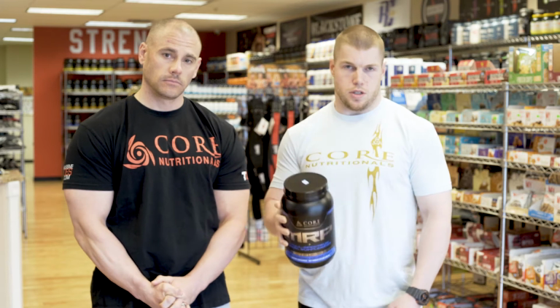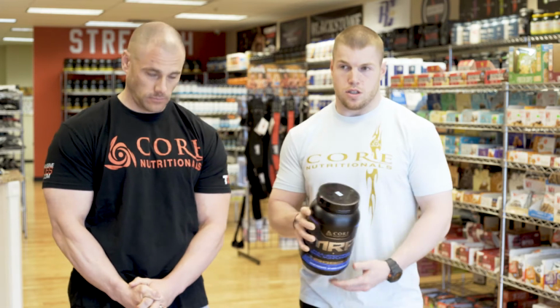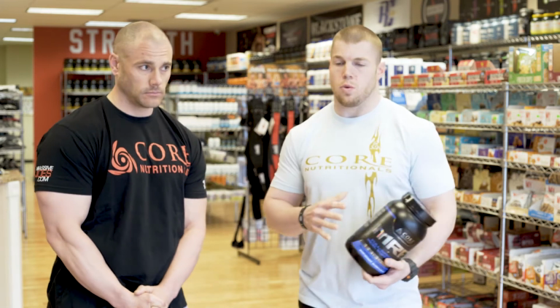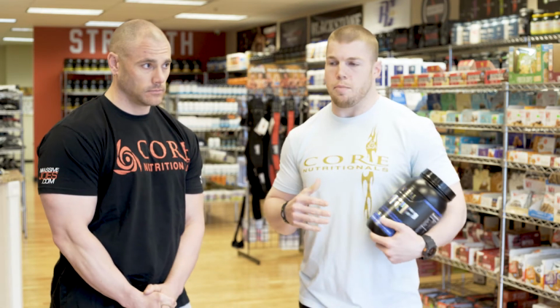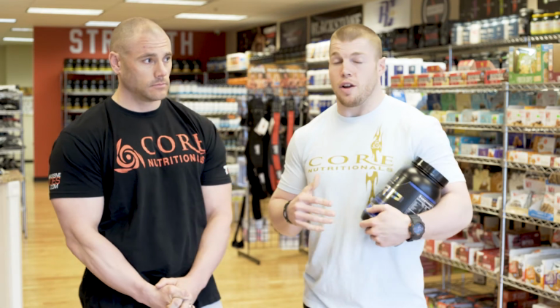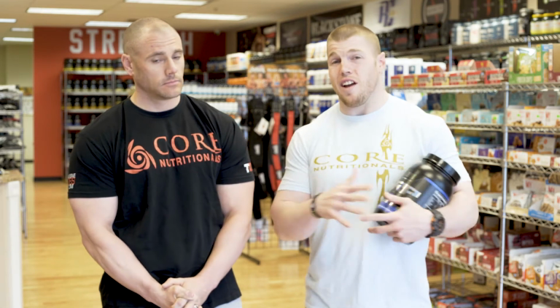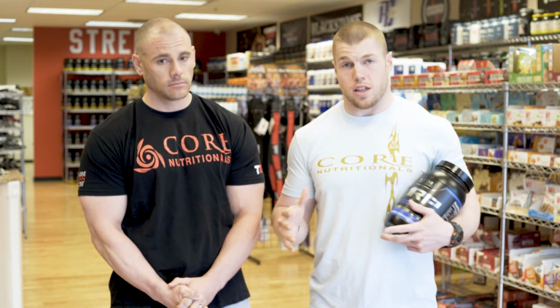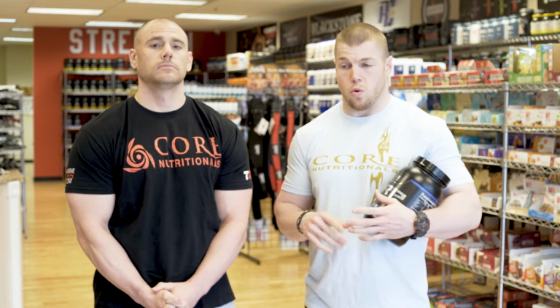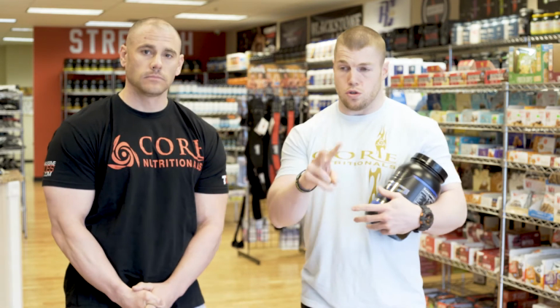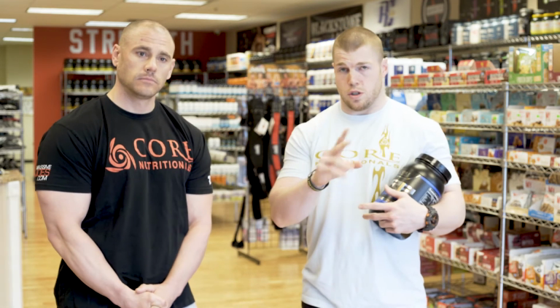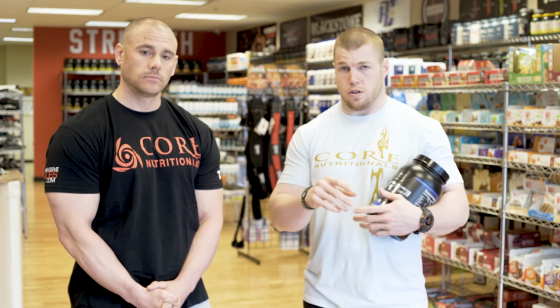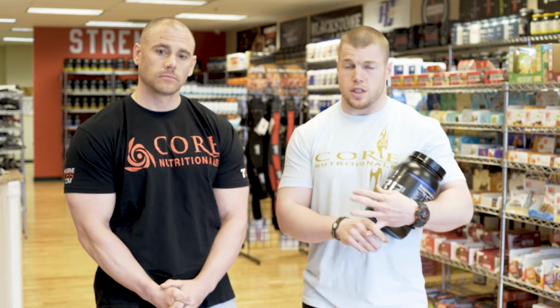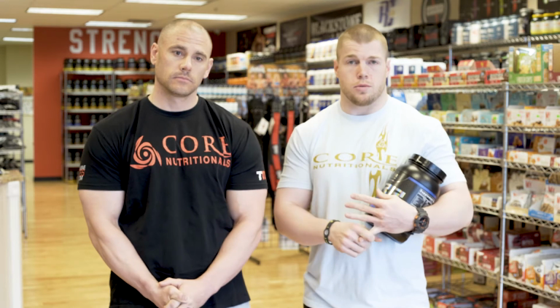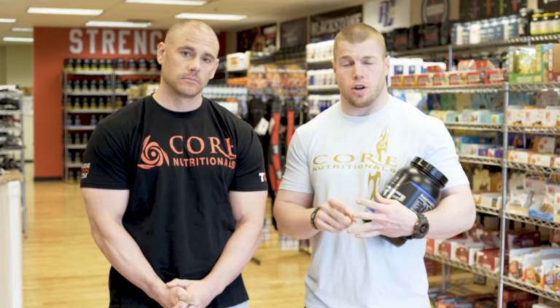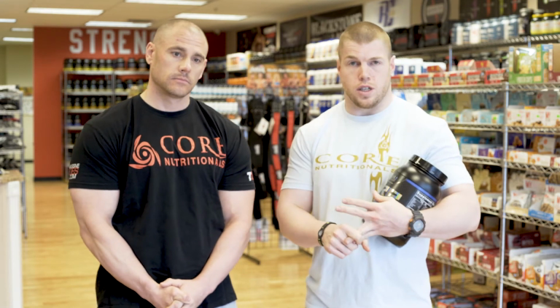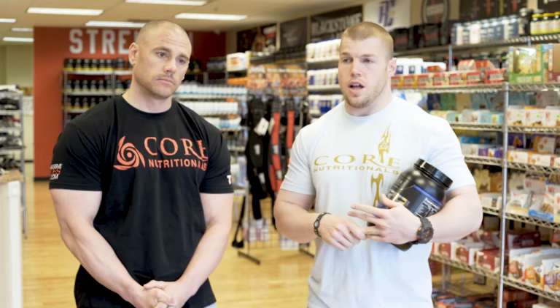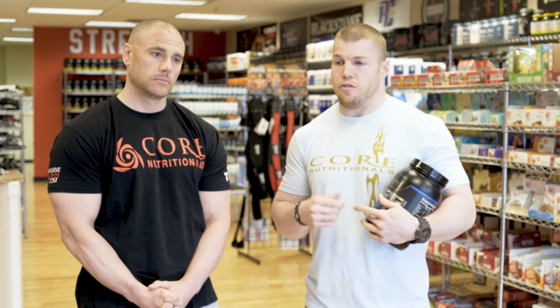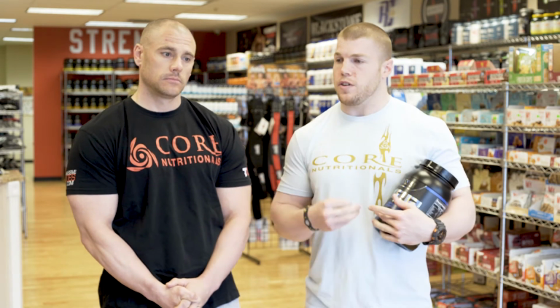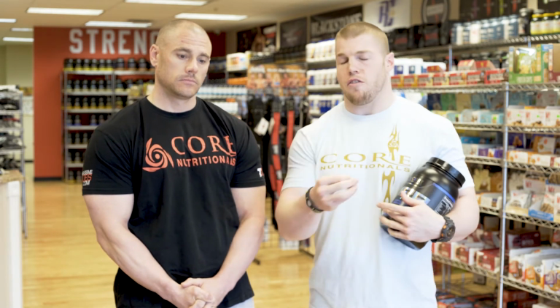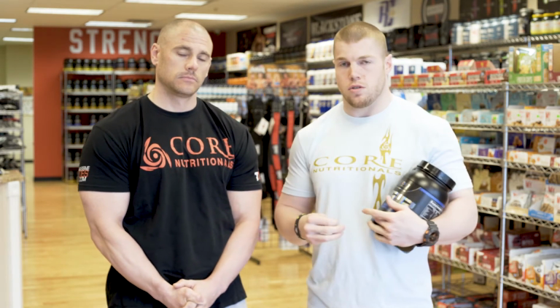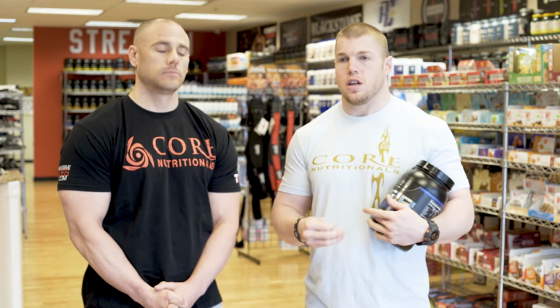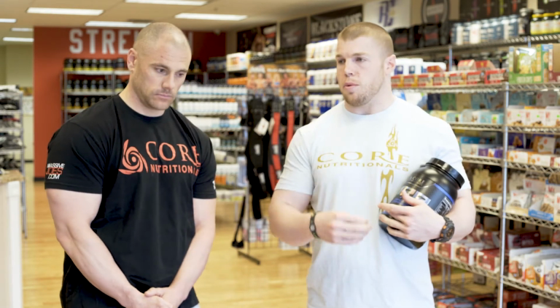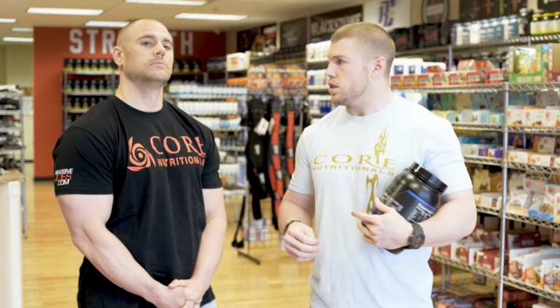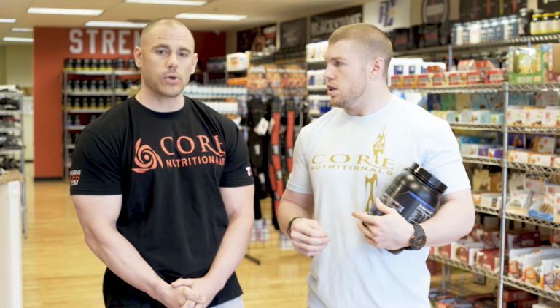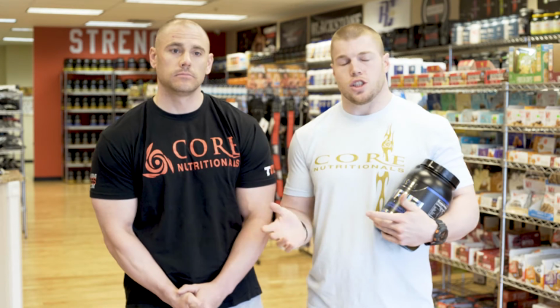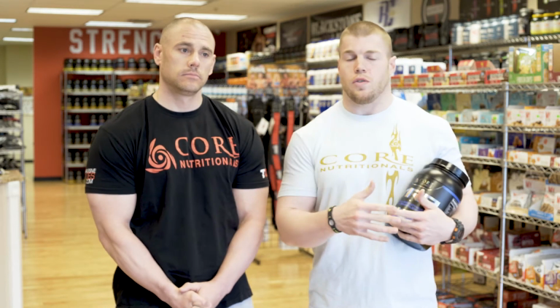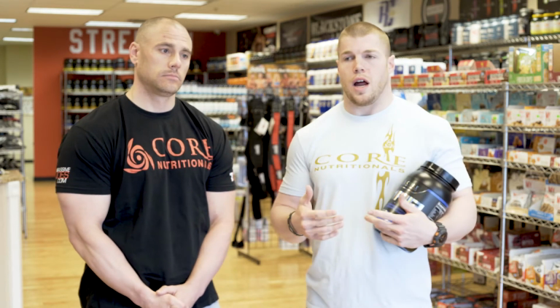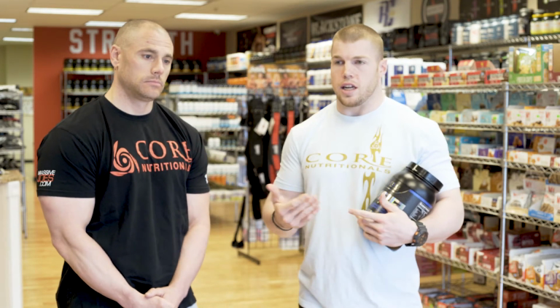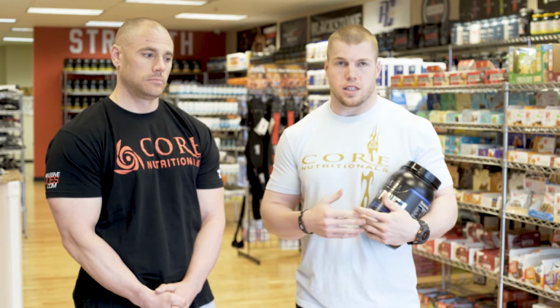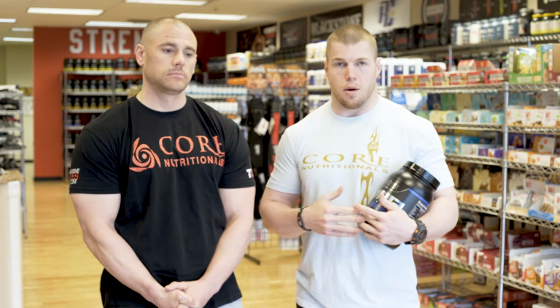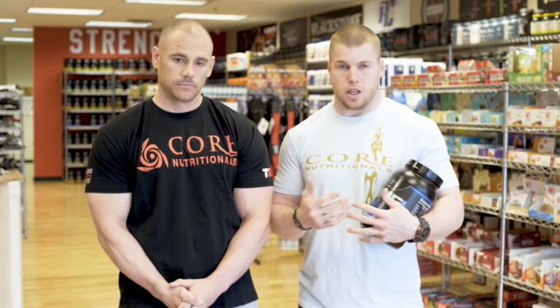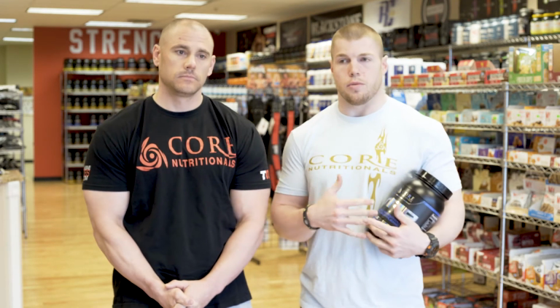MRP uses a one-to-one ratio of carbs to protein, which is why it's great for everybody. Two scoops per serving gives you 27 grams of carbs and 27 grams of protein — the breakfast equivalent of half a cup of oats and a cup of egg whites.